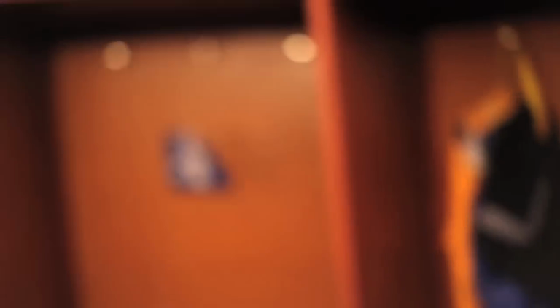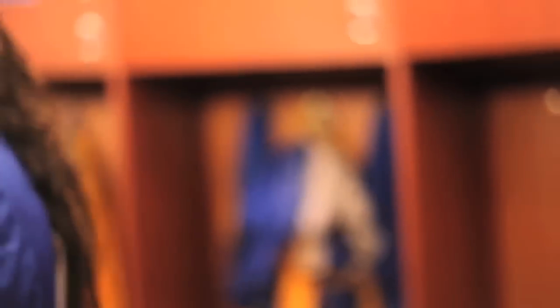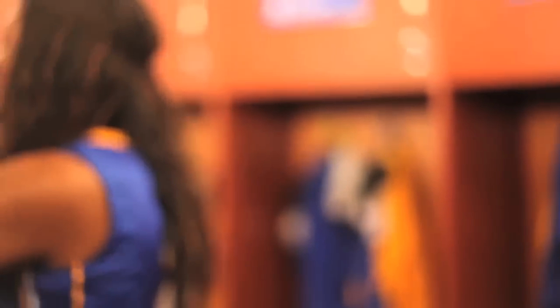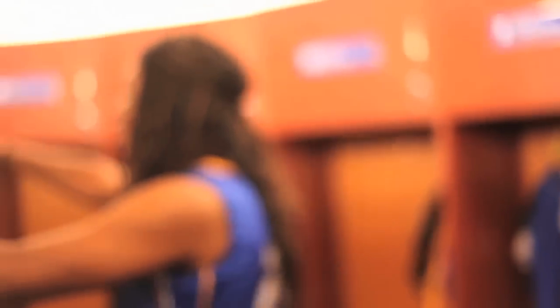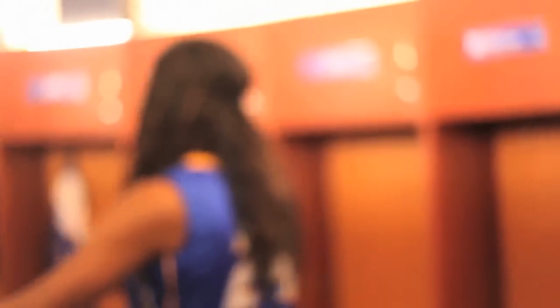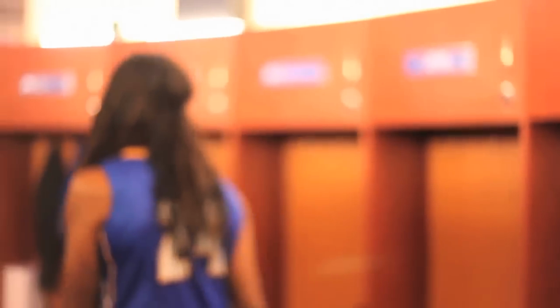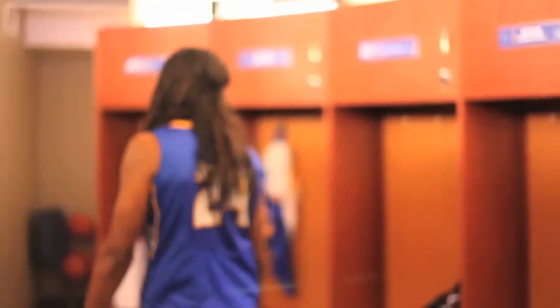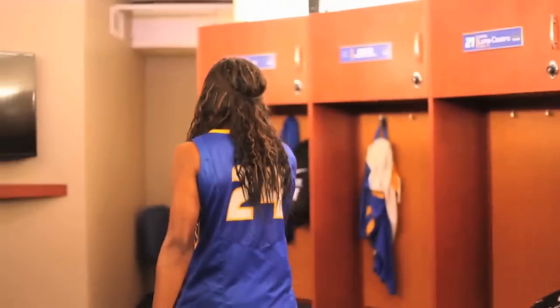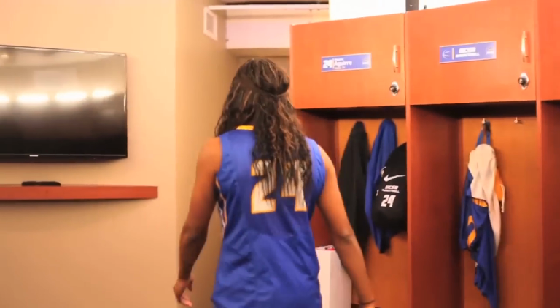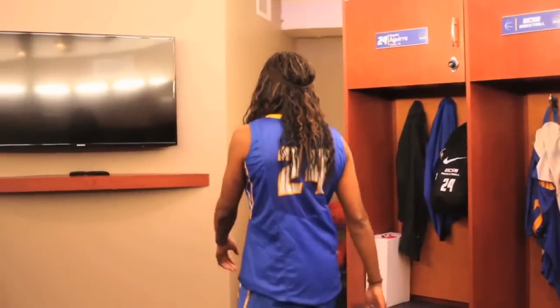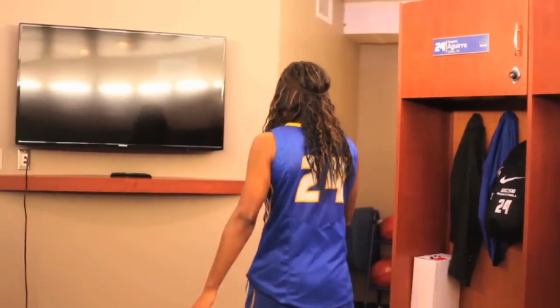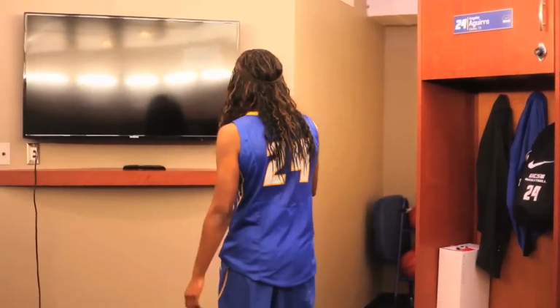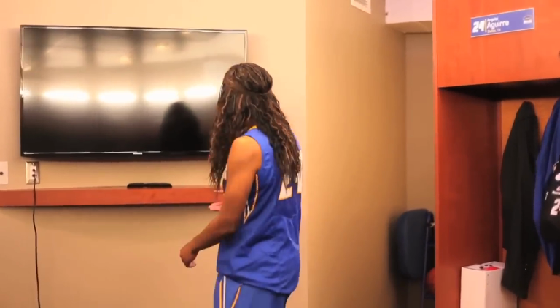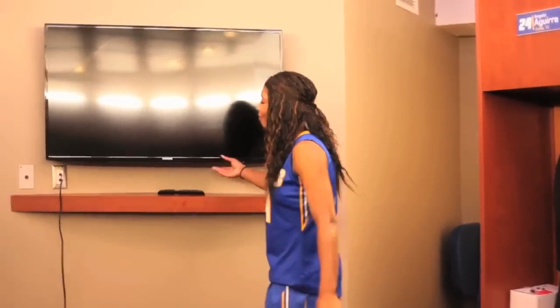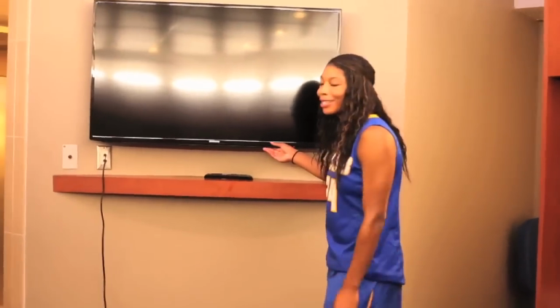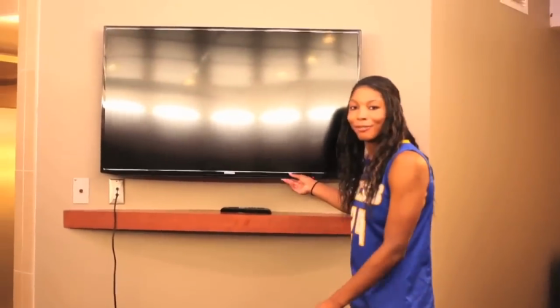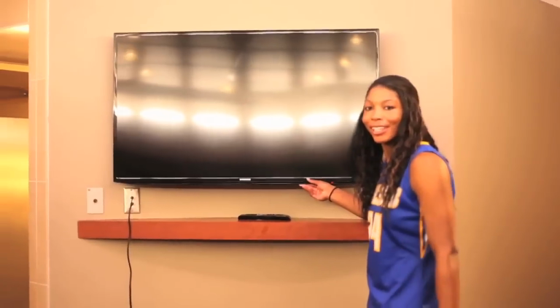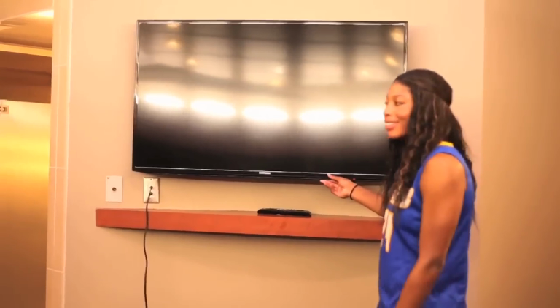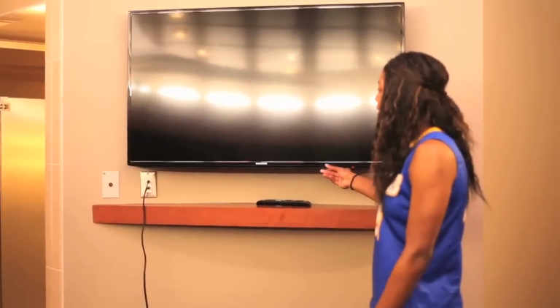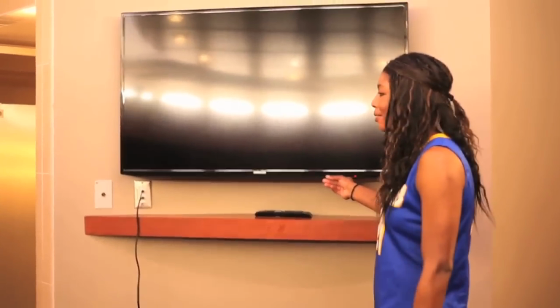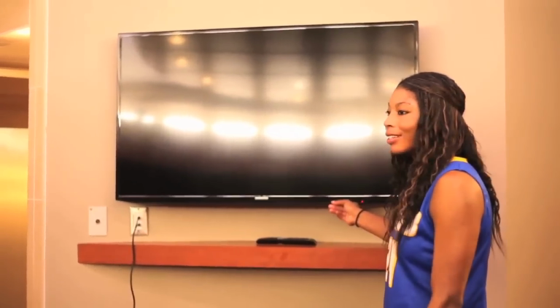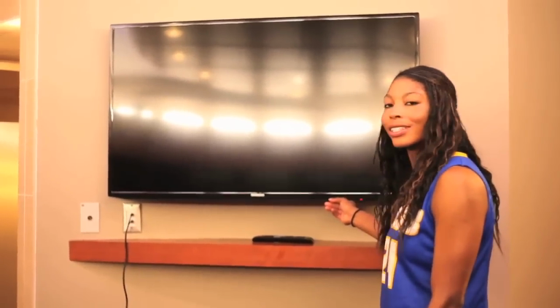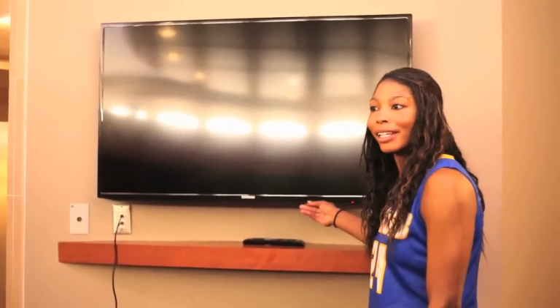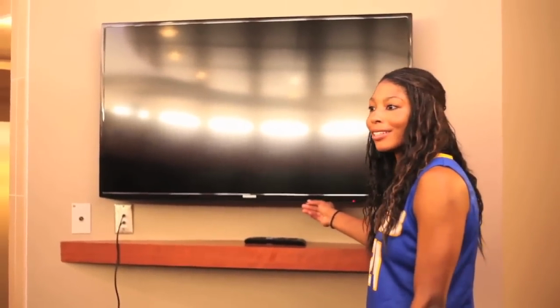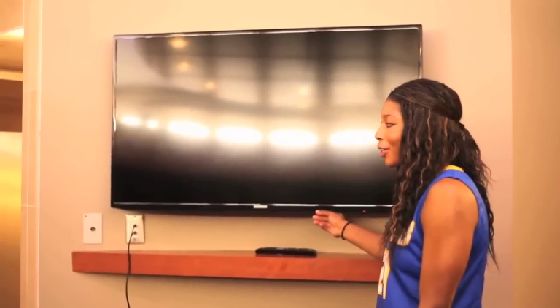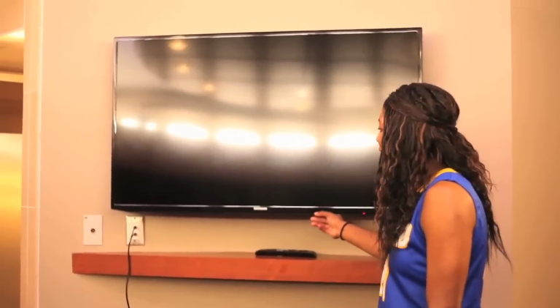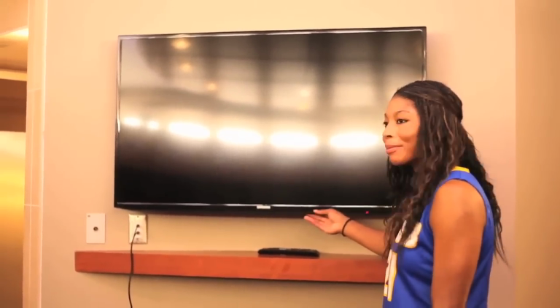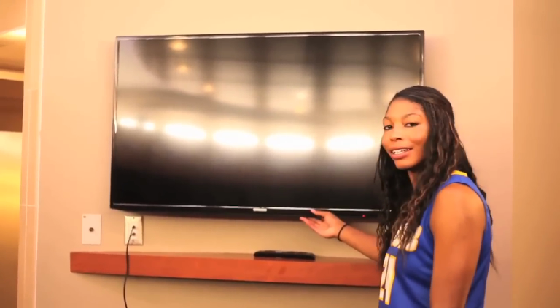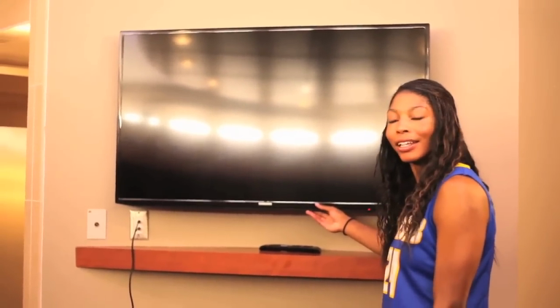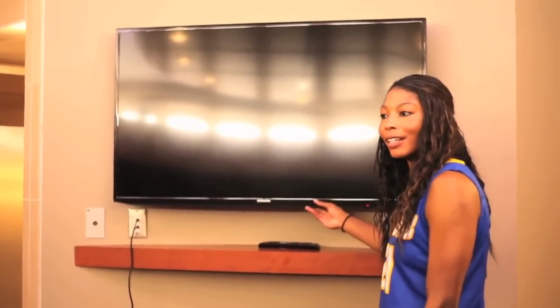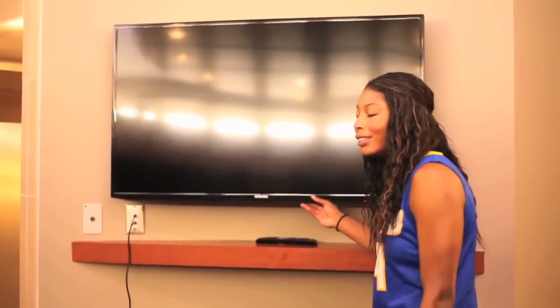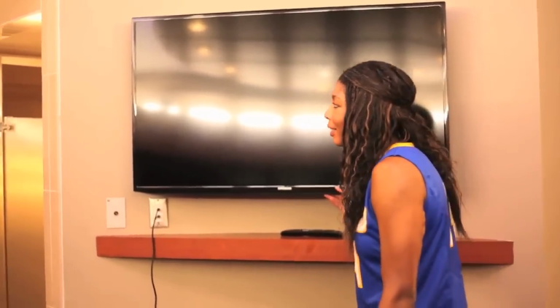And we have our huge TV which we love. Every morning we watch ESPN First Take to see Stephen A. Smith and Skip Bayless argue about NBA and NFL. It's fun.